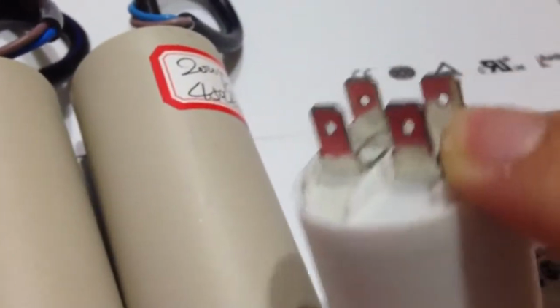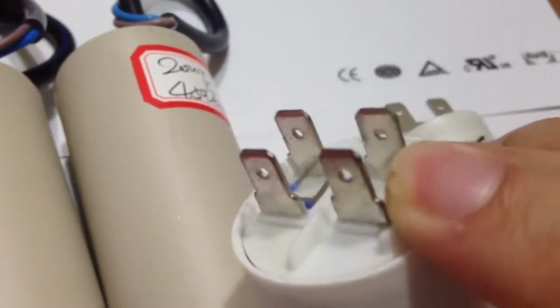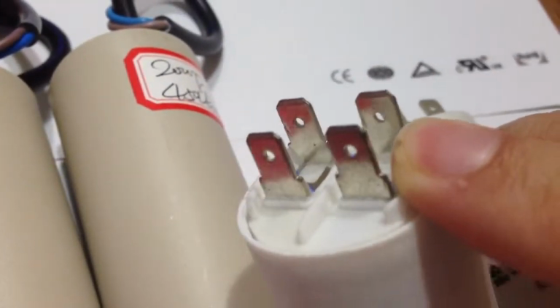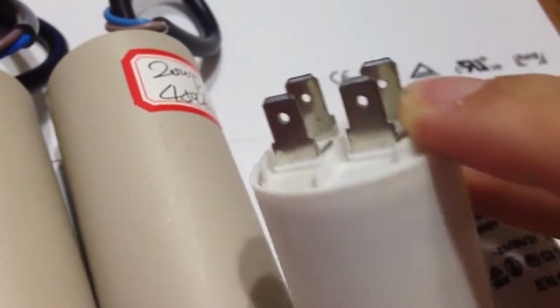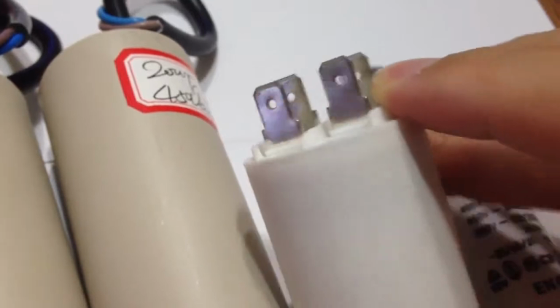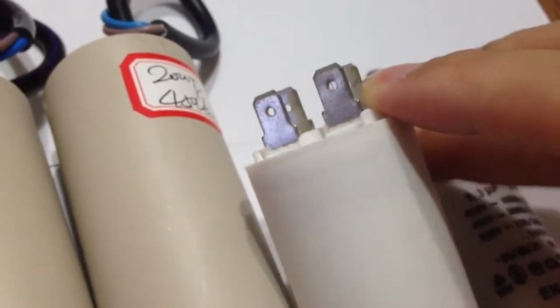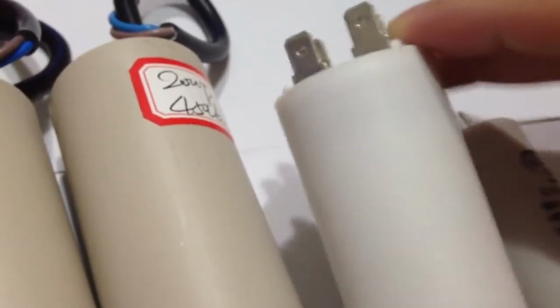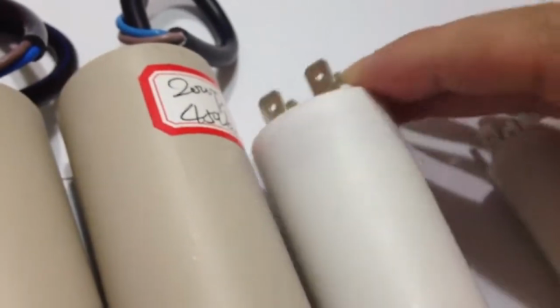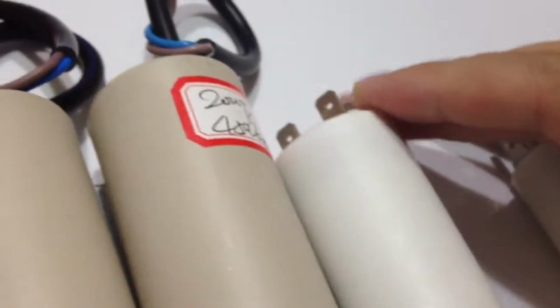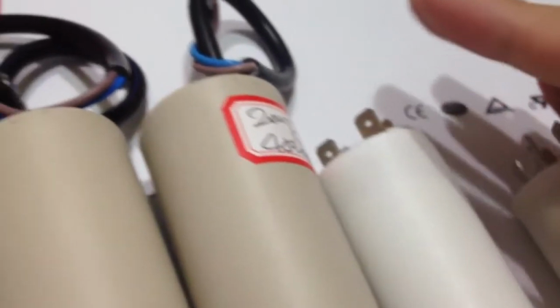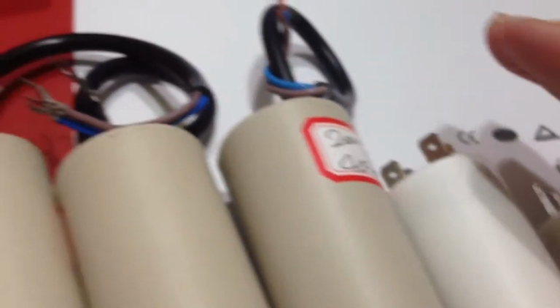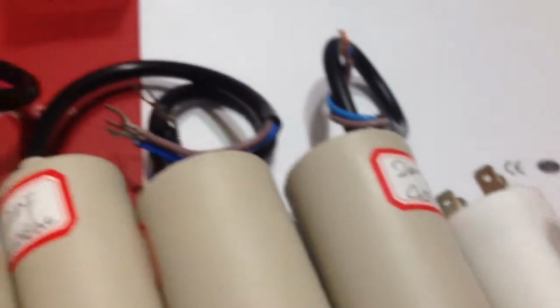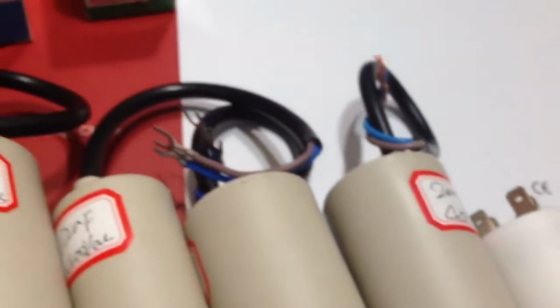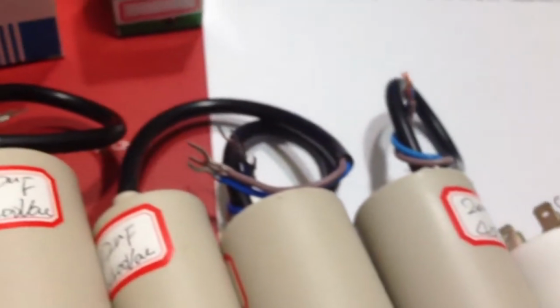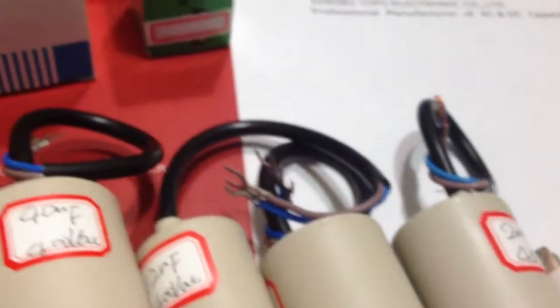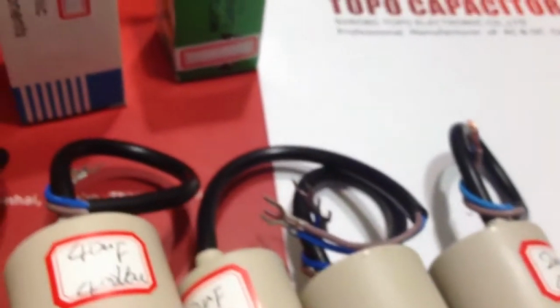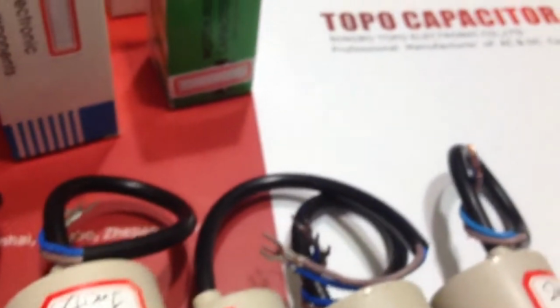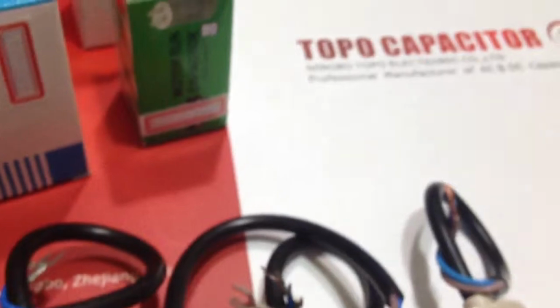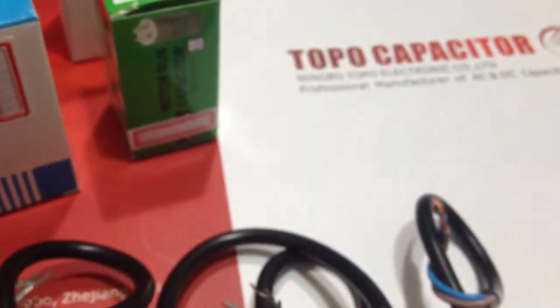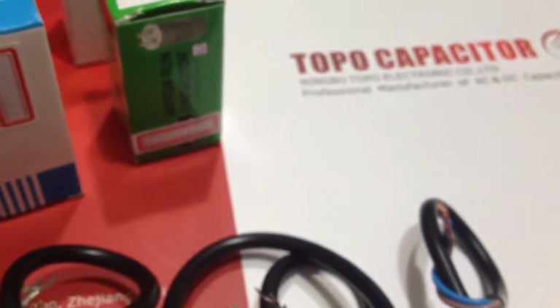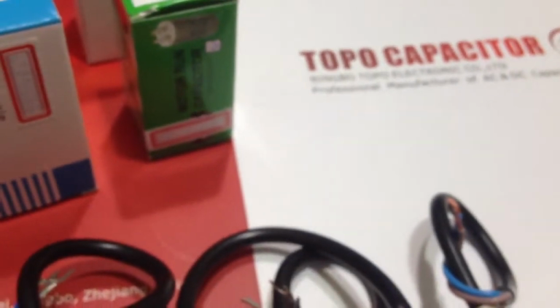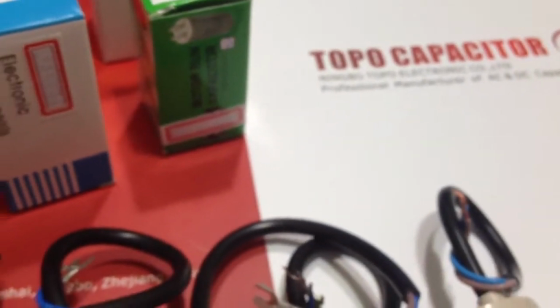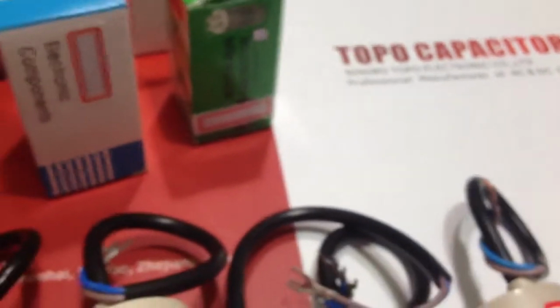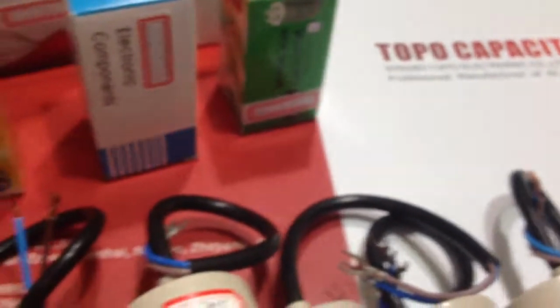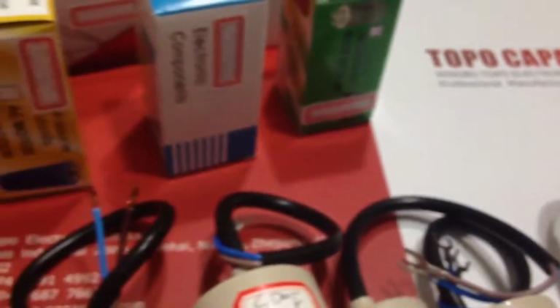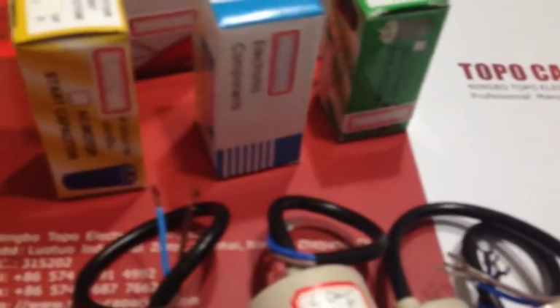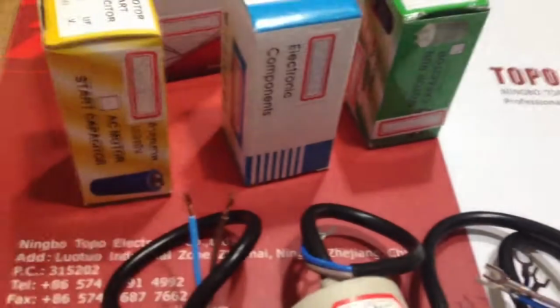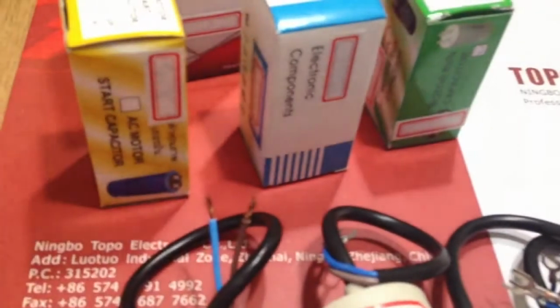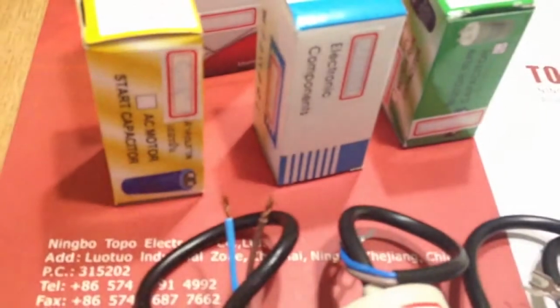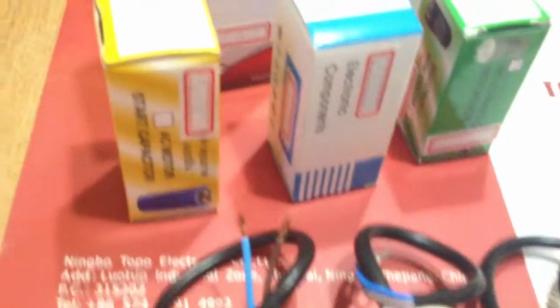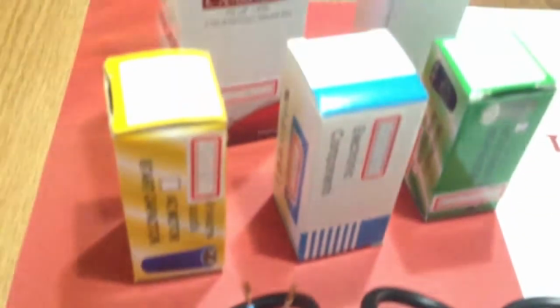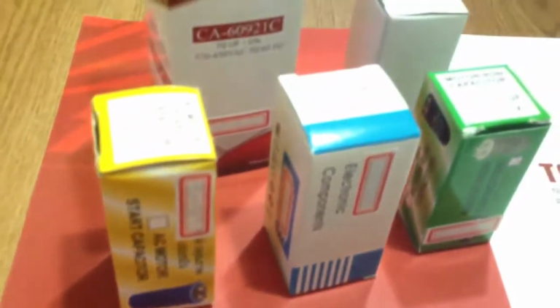The capacitance can be from 1 microfarad to 120 microfarad. Voltage can be from 110 volt to 630 volt. Rated frequency can suit 50 hertz and 60 hertz.